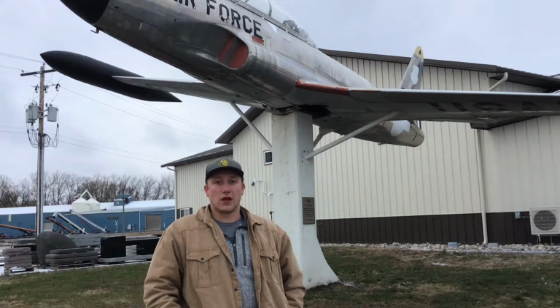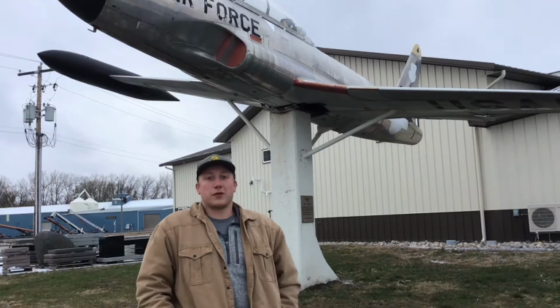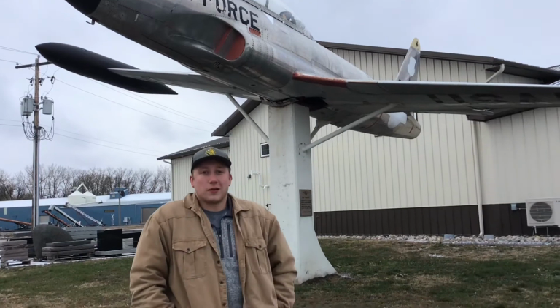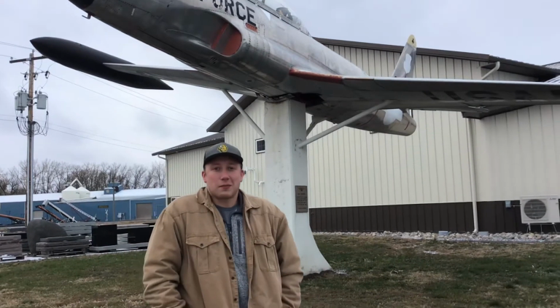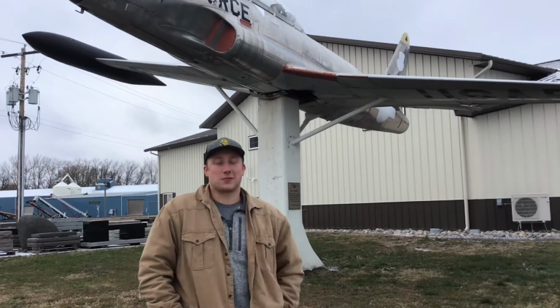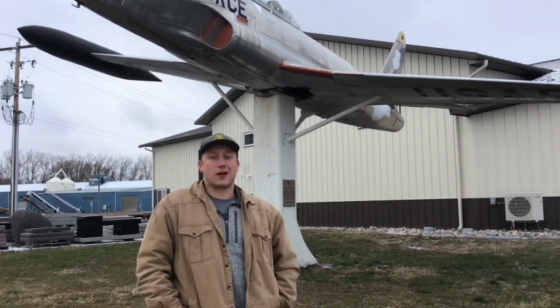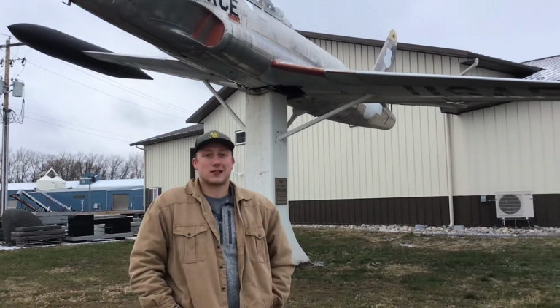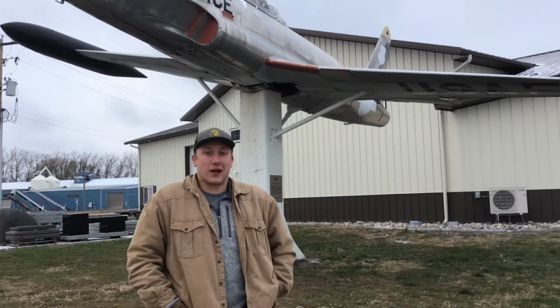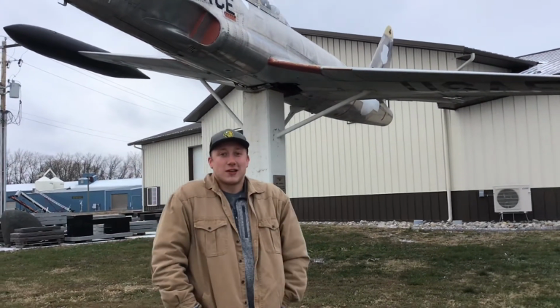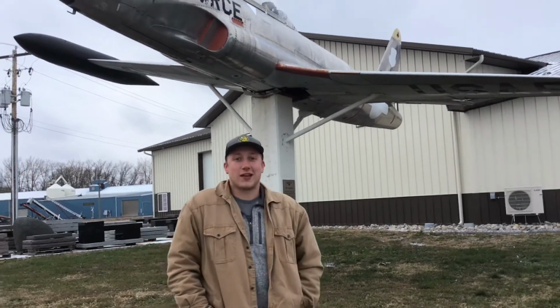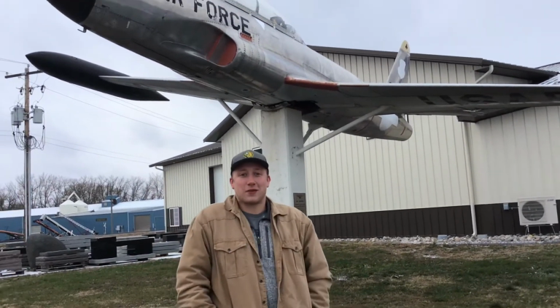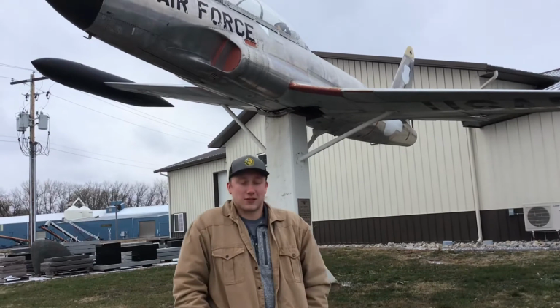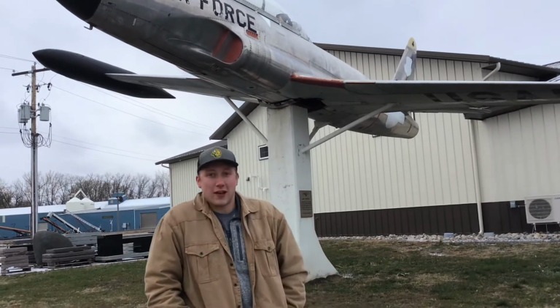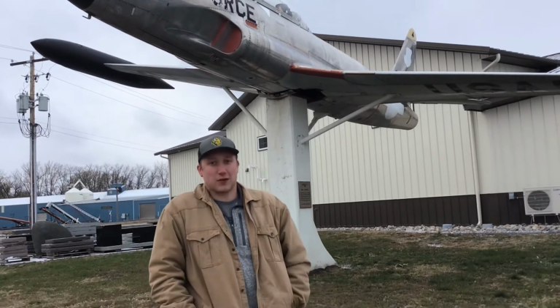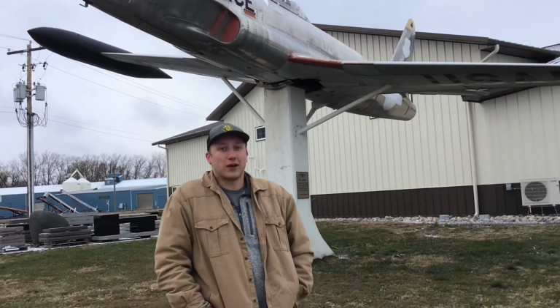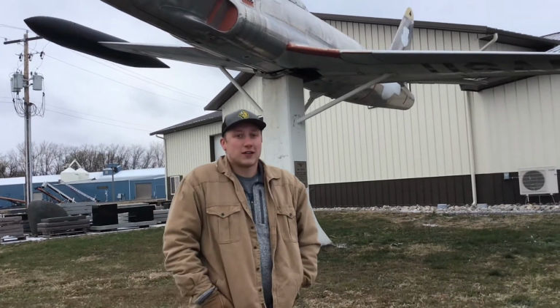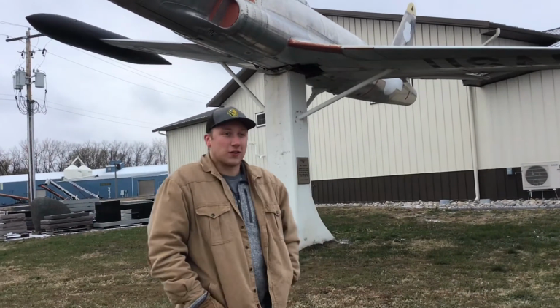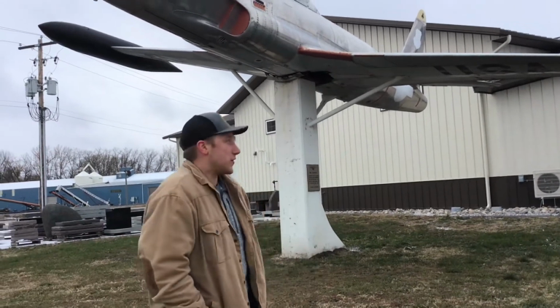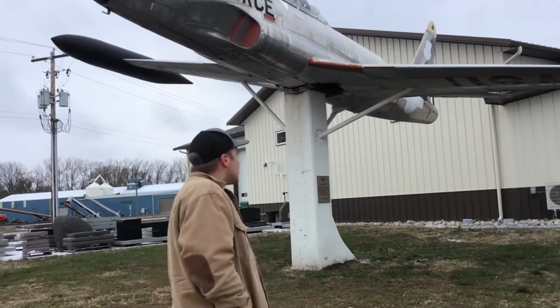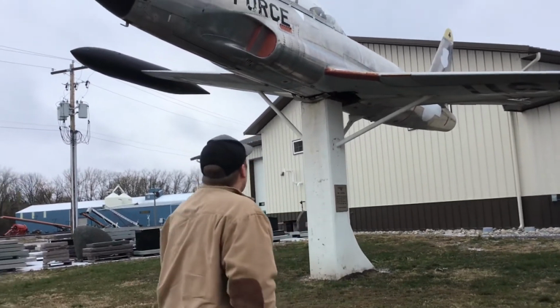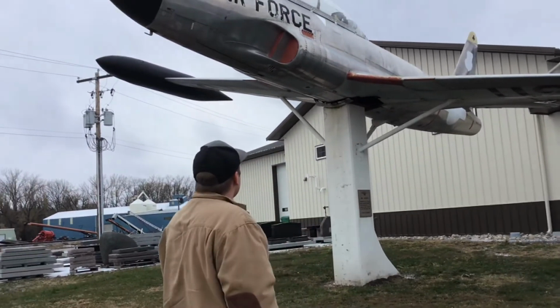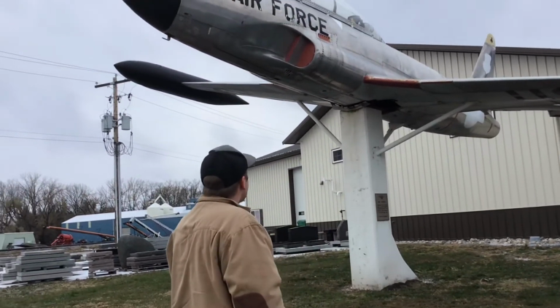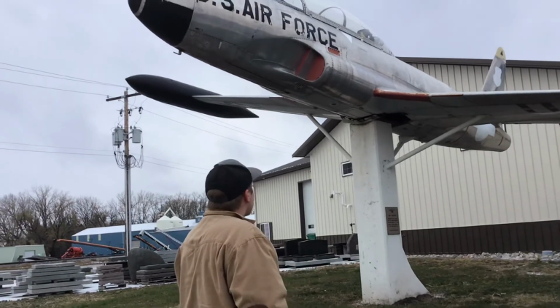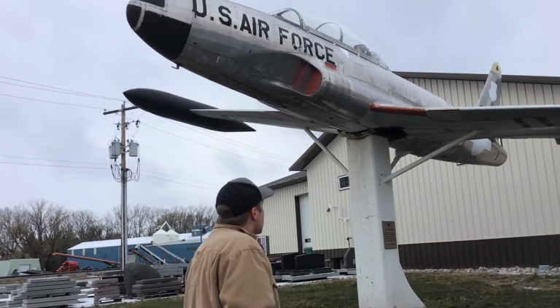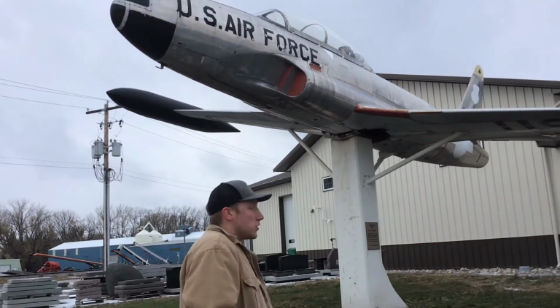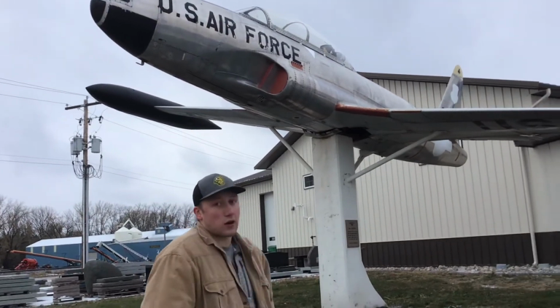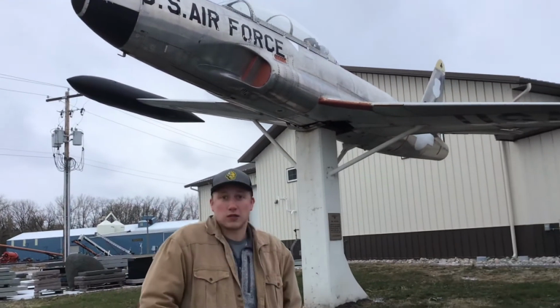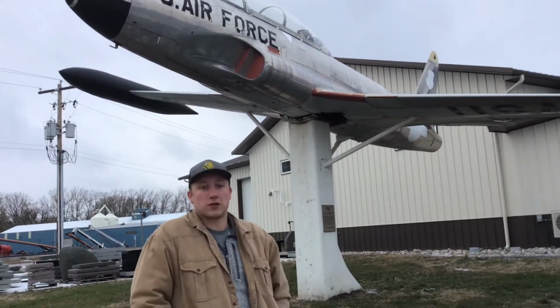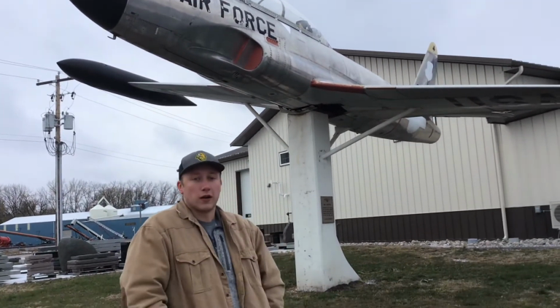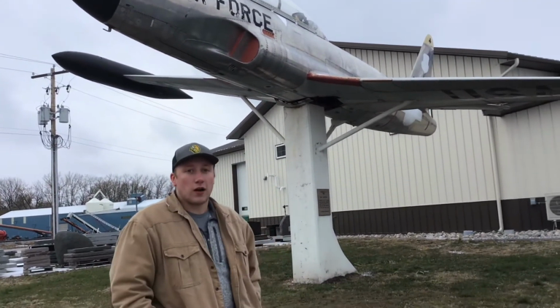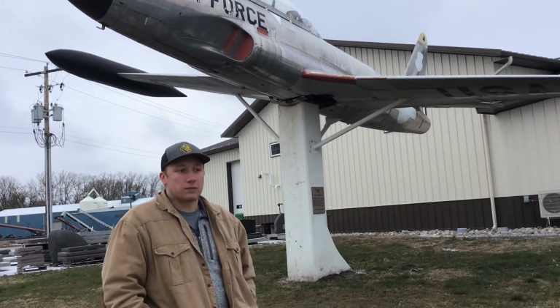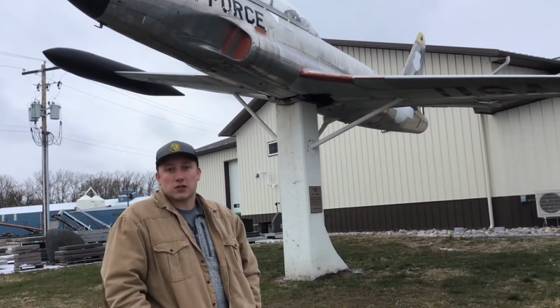Hello everyone, welcome to the Planes on the Prairie podcast. I'm Max and today we find ourselves in Hatton, North Dakota, taking a look at this Lockheed T-33 Shooting Star, or T-Bird trainer. We'll get started.